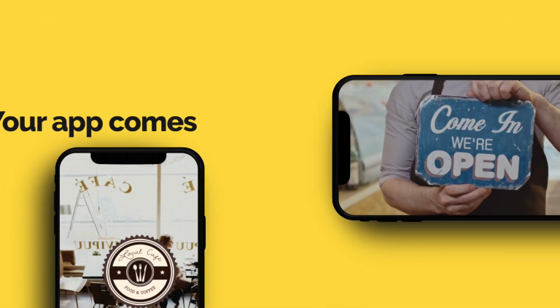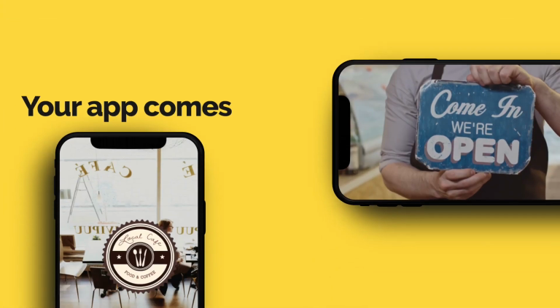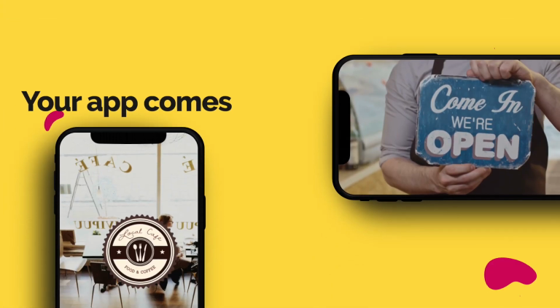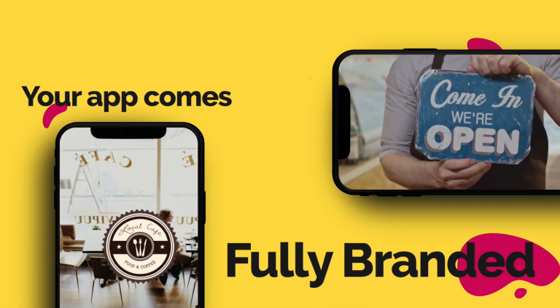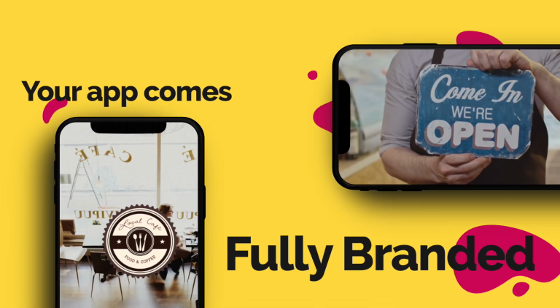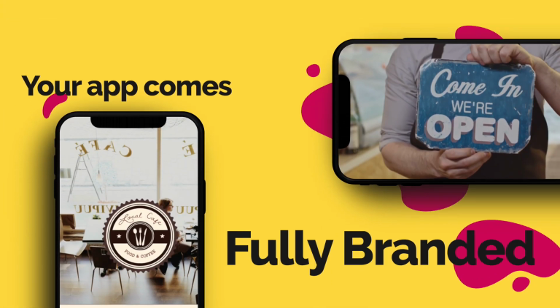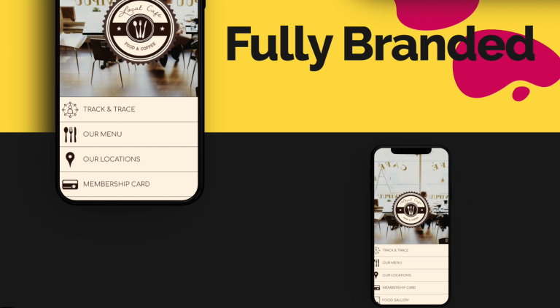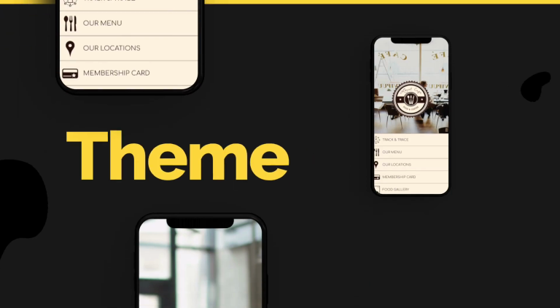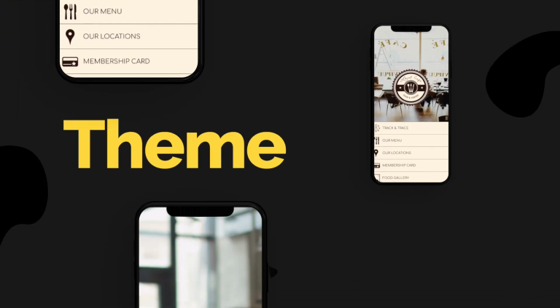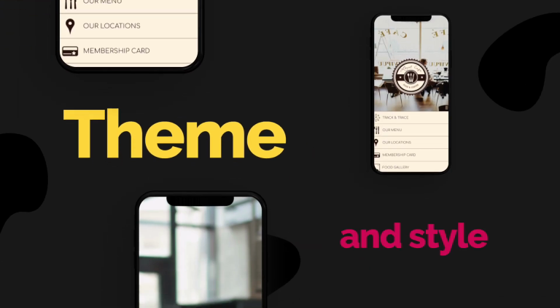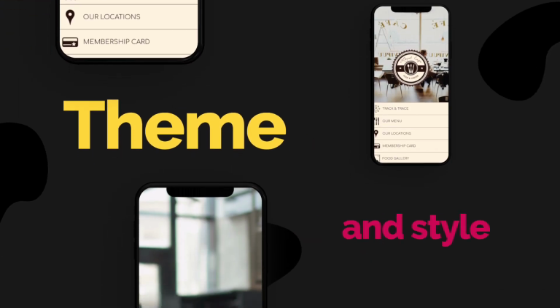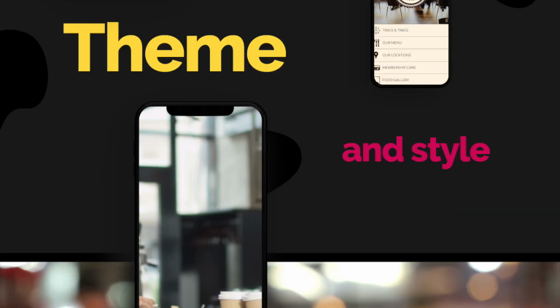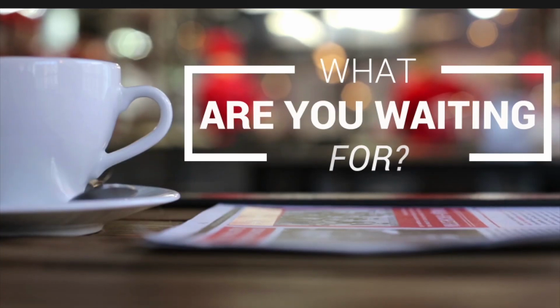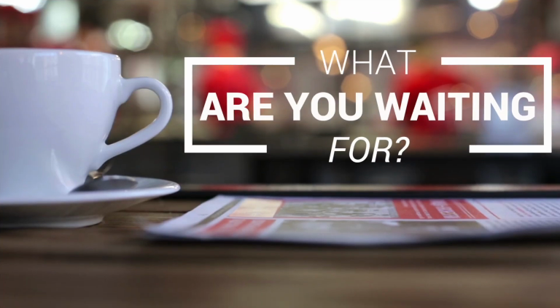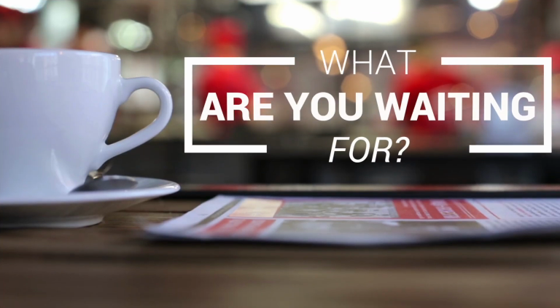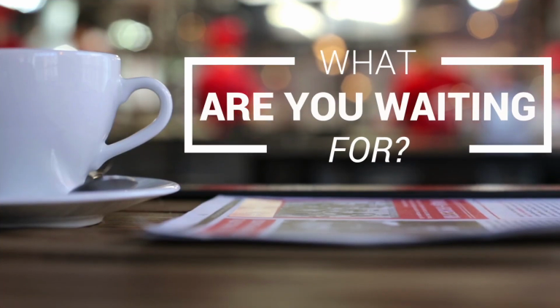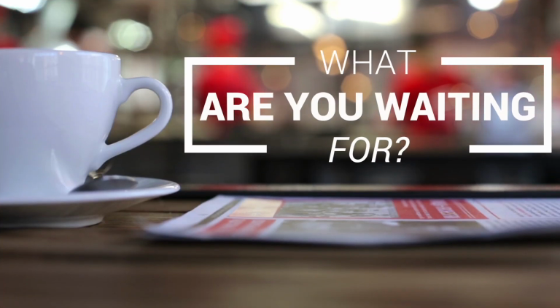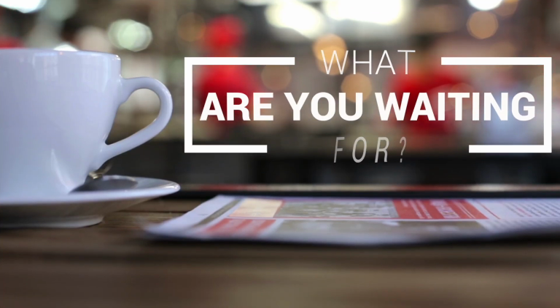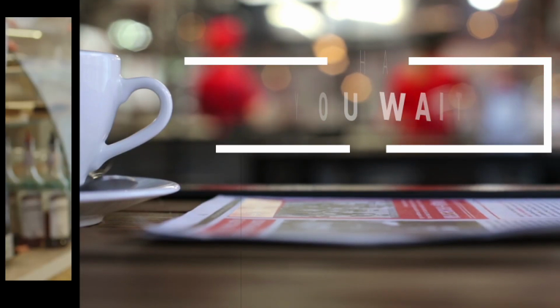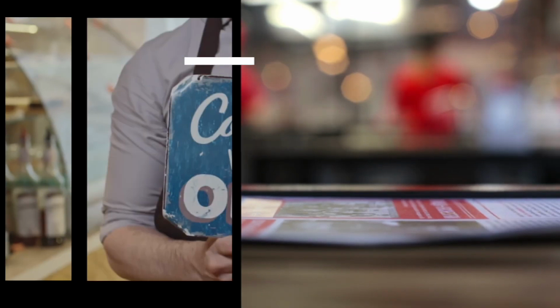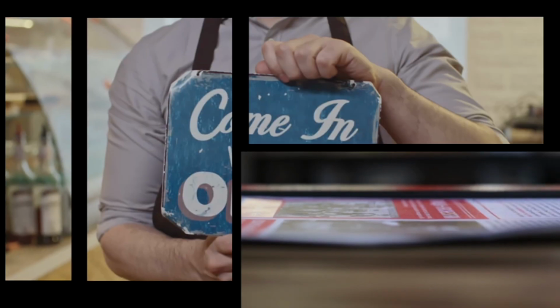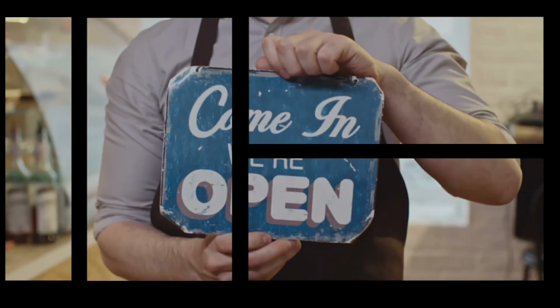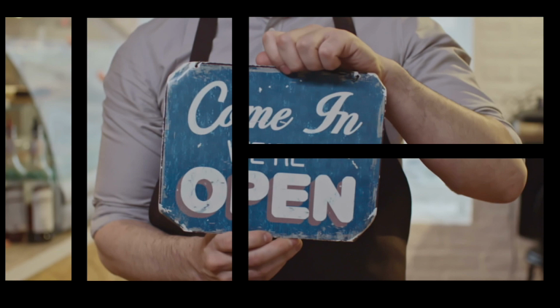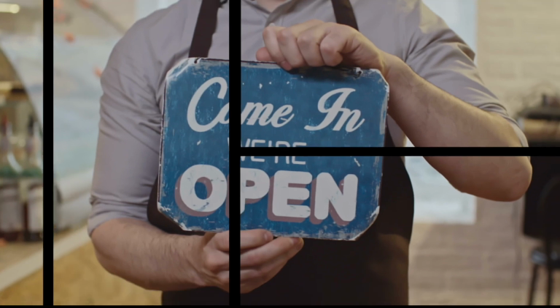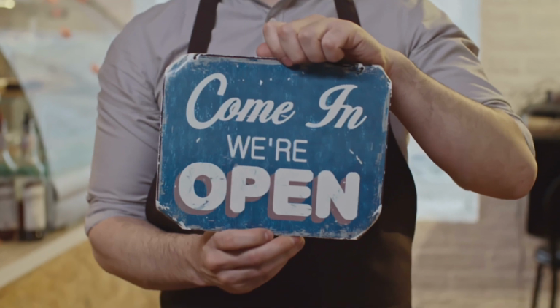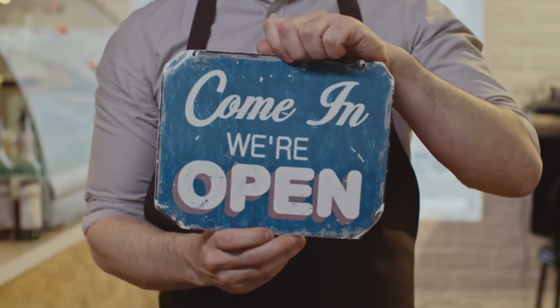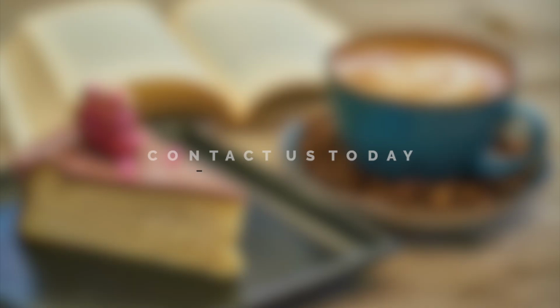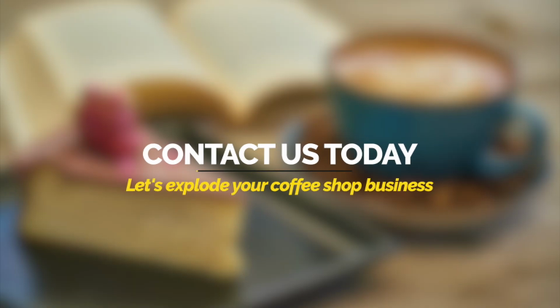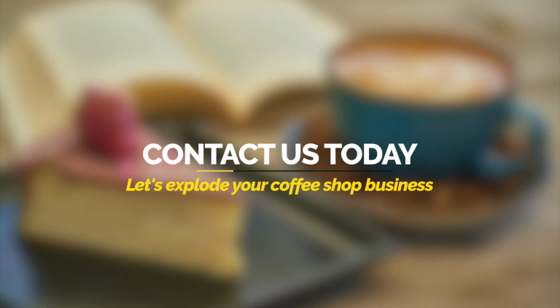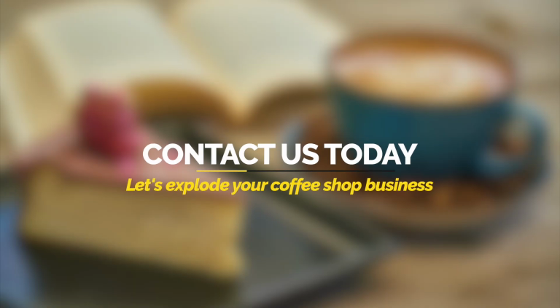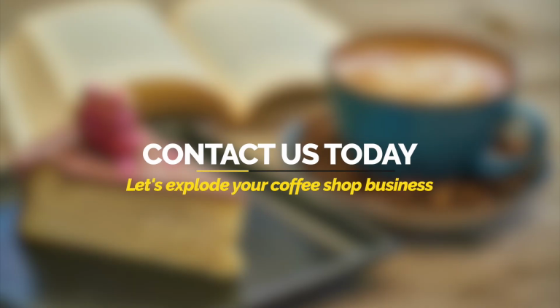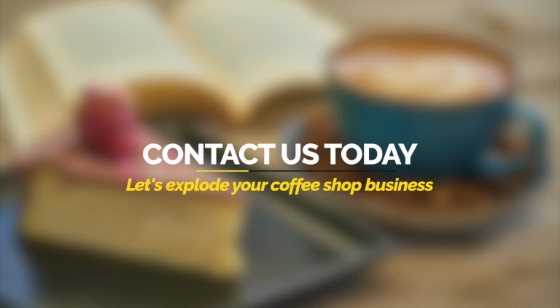Your app comes fully branded with your own theme and style. So what are you waiting for? Contact us today to get started and explode the growth of your coffee shop business.